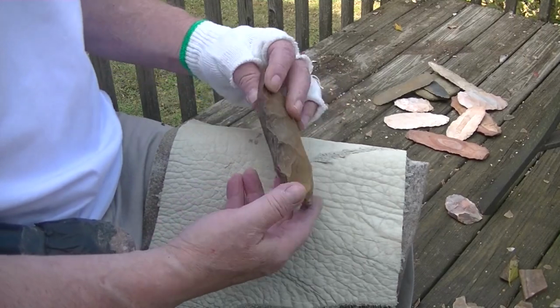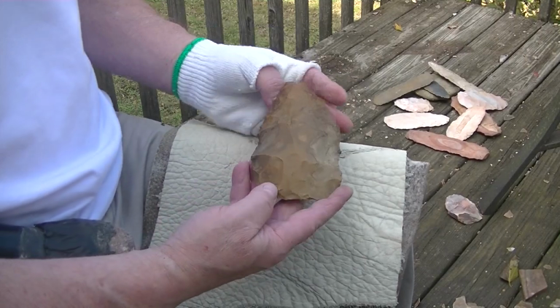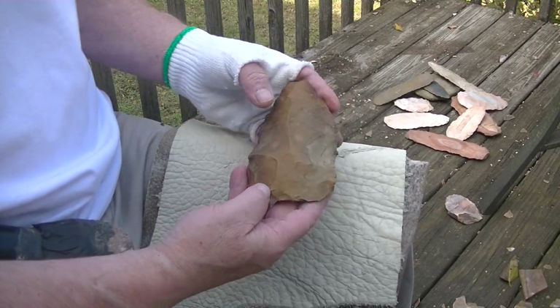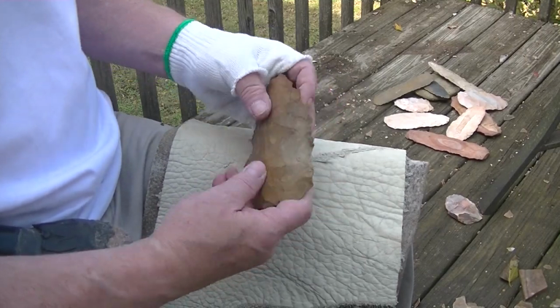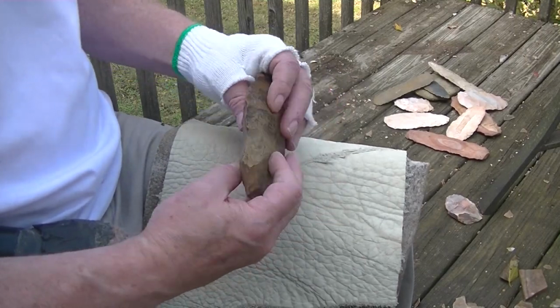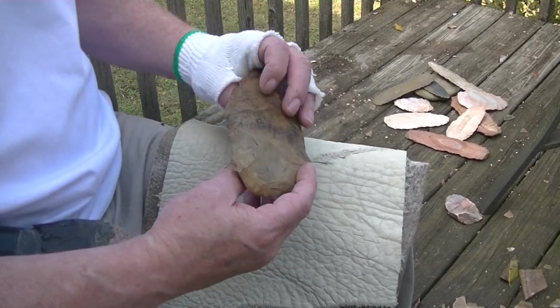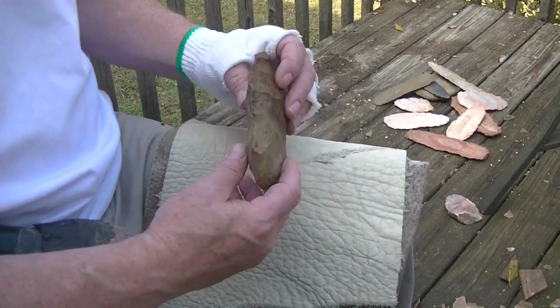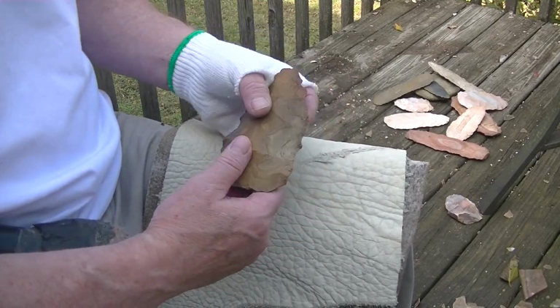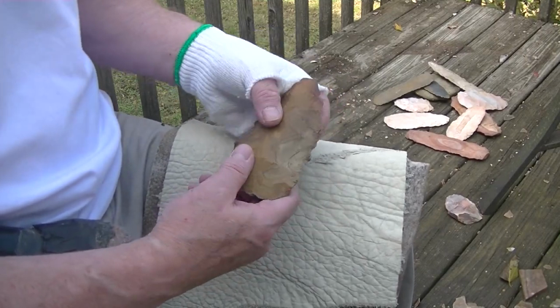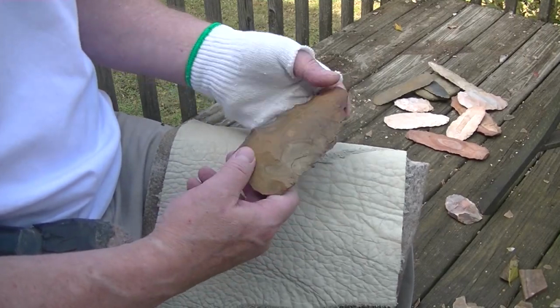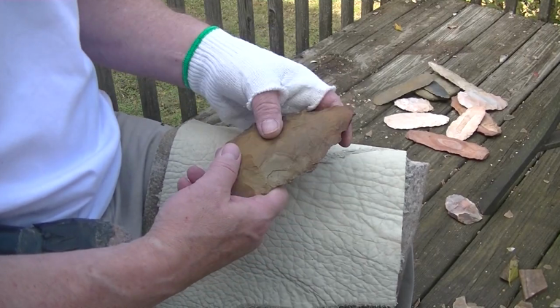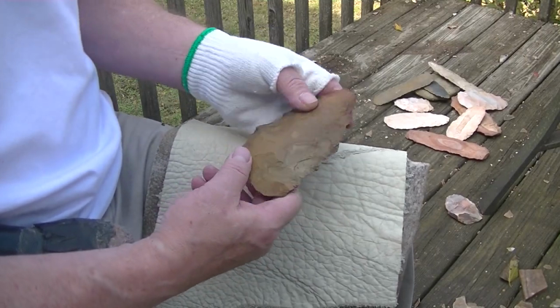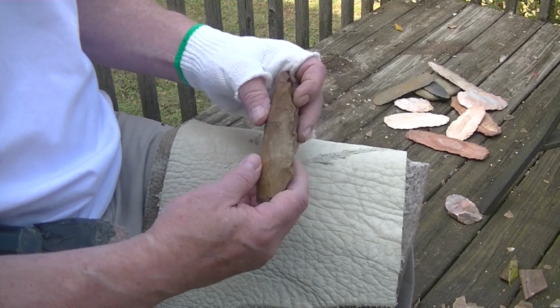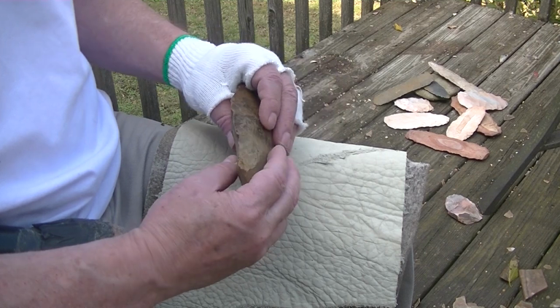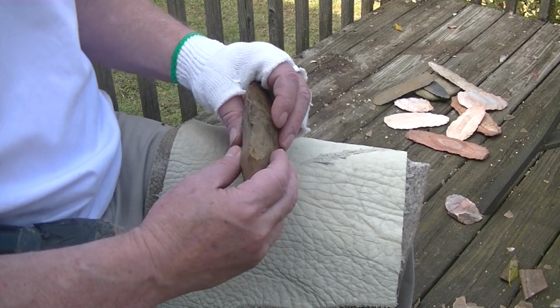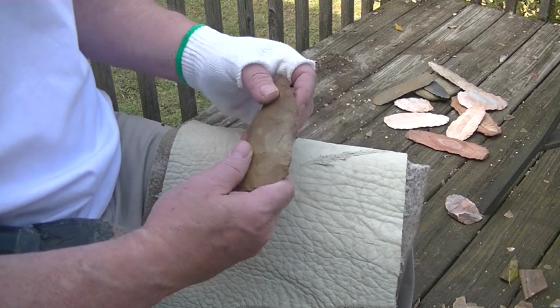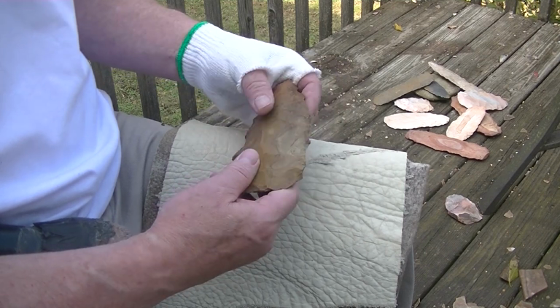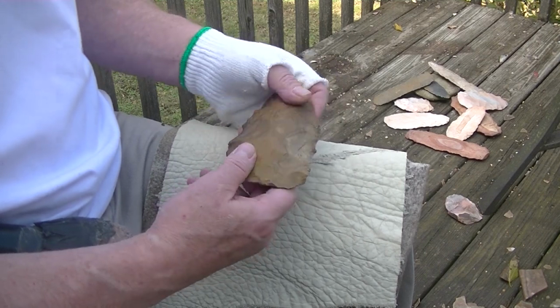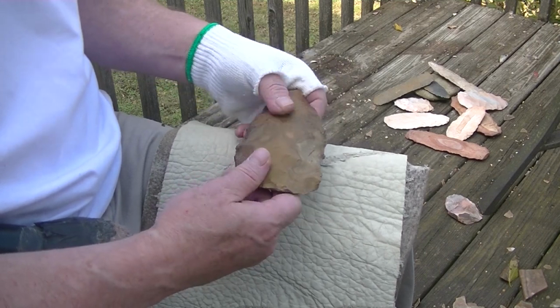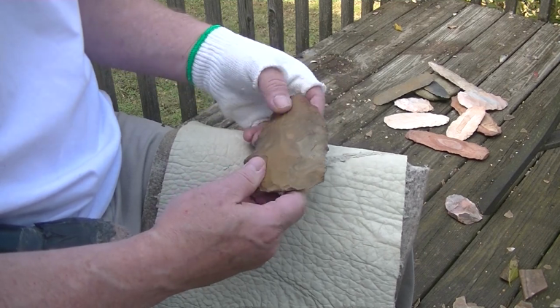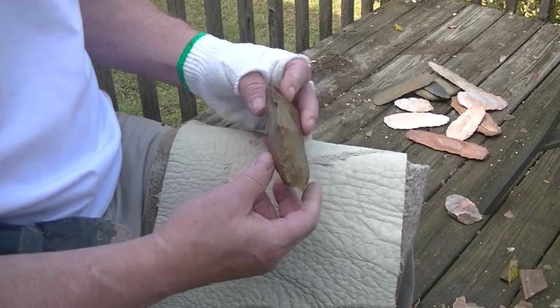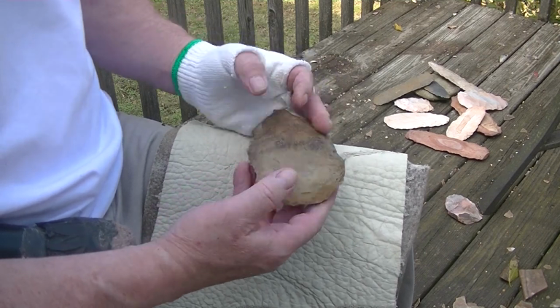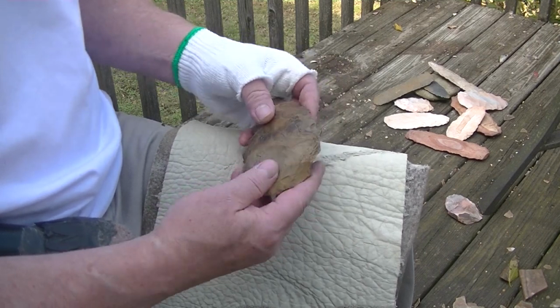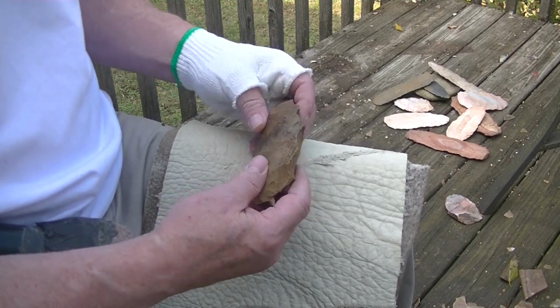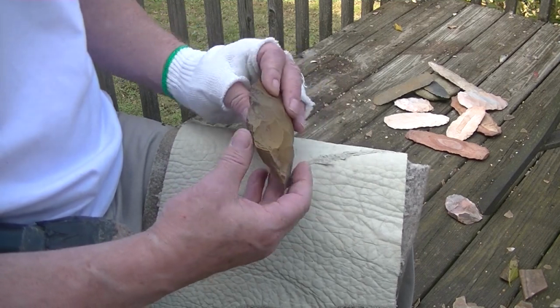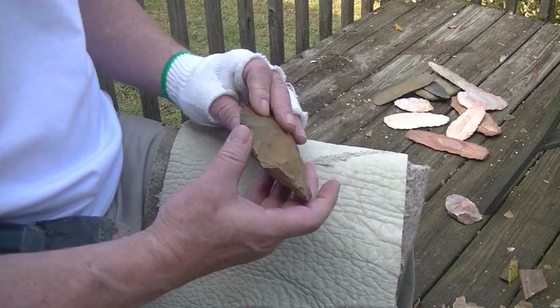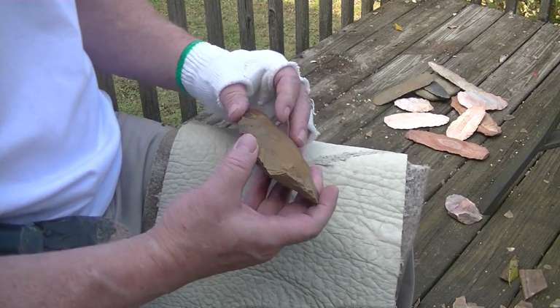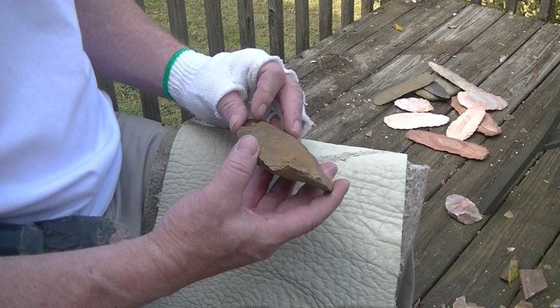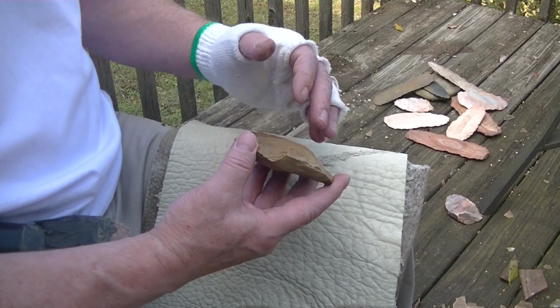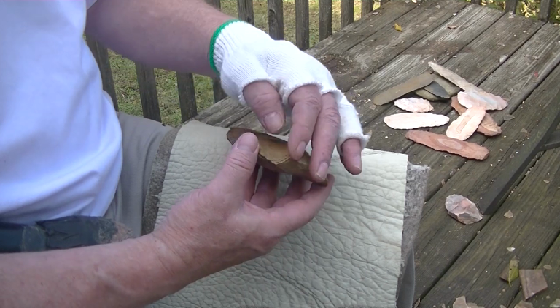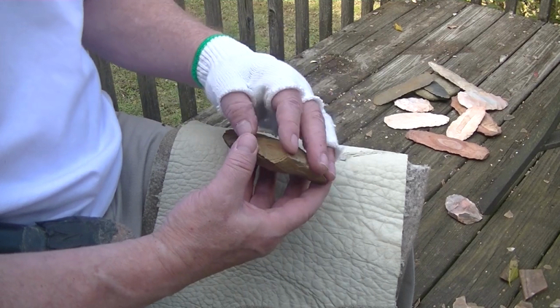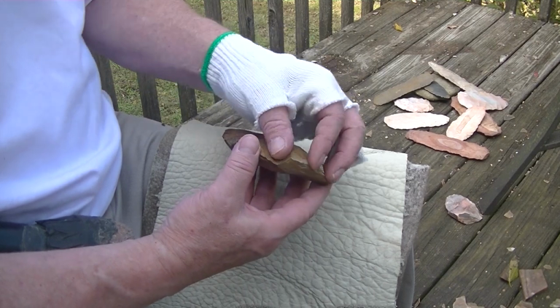I'm going to try to thin down this bi-face. It's very, very thick — so thick that I feel like I could get away with a mega bopper.